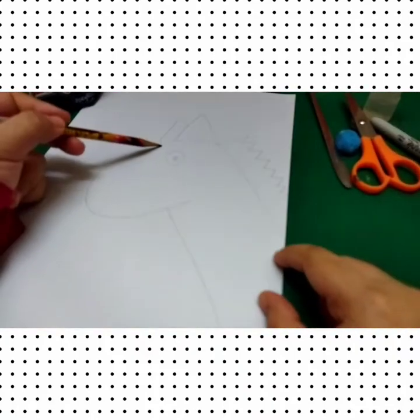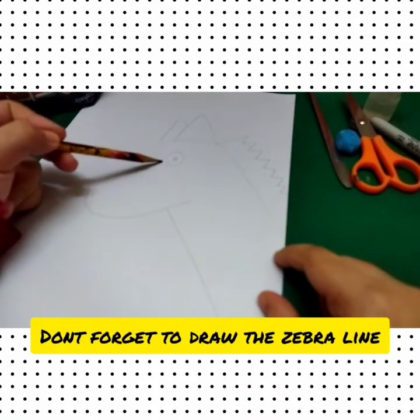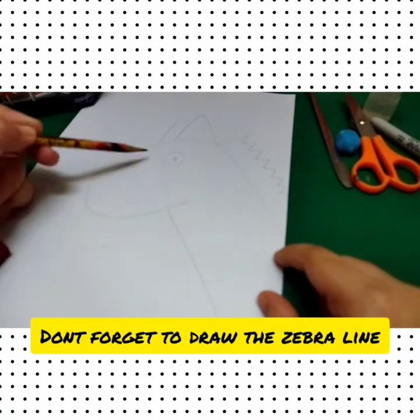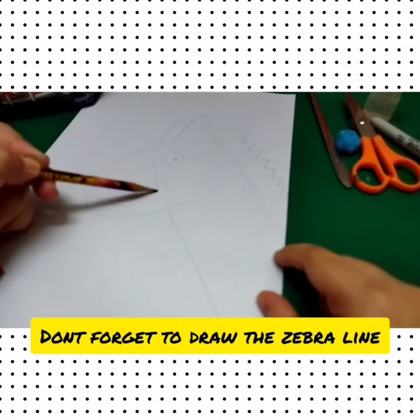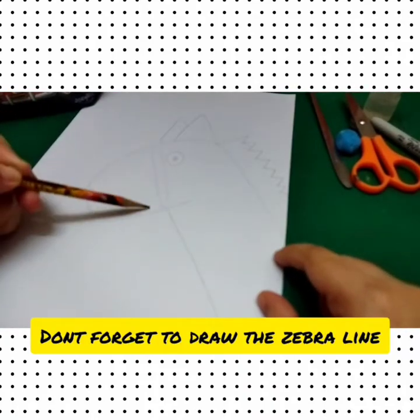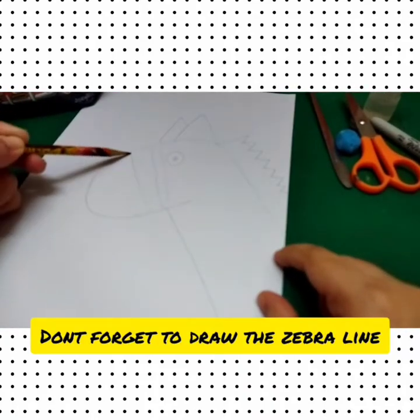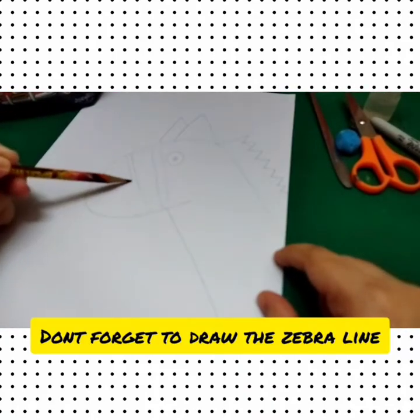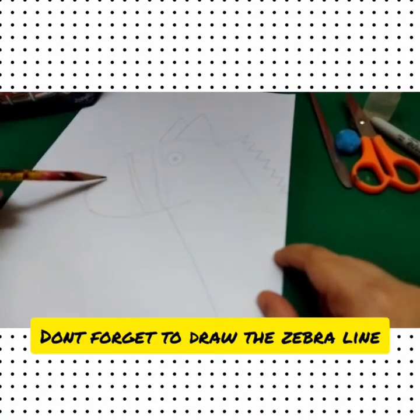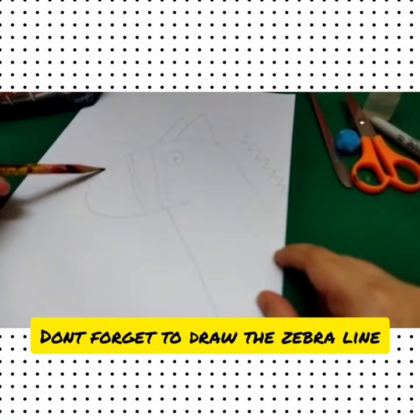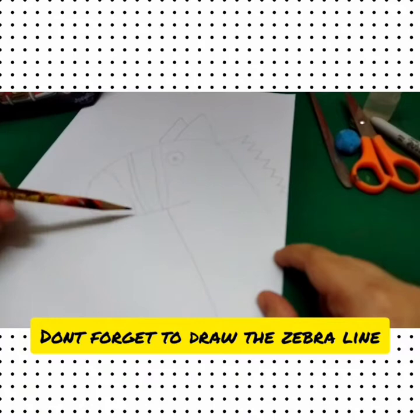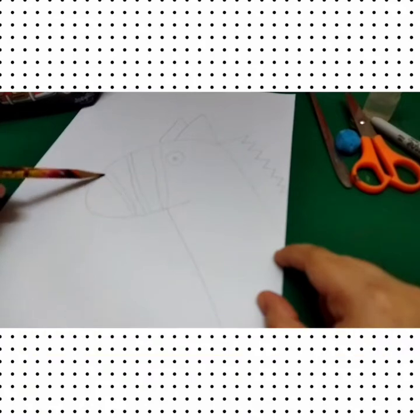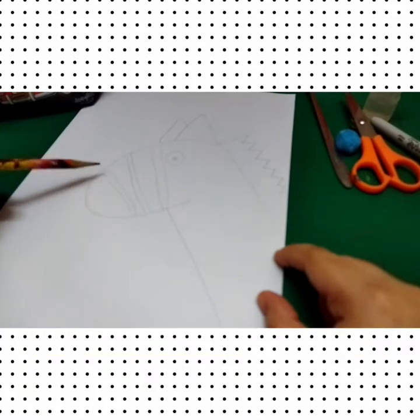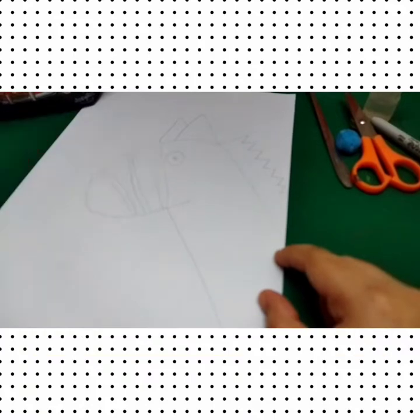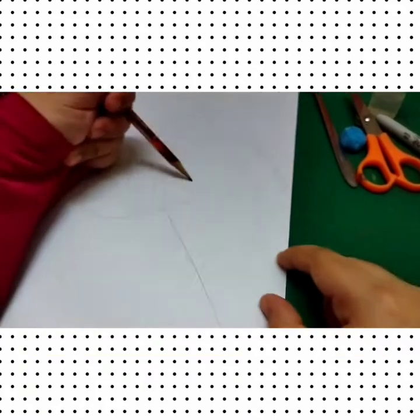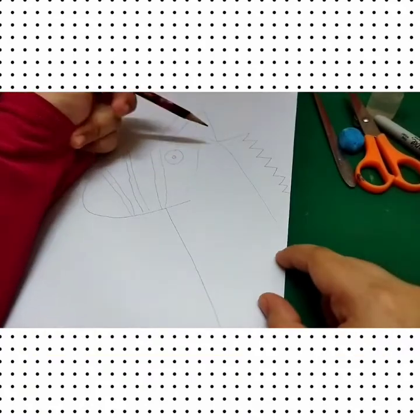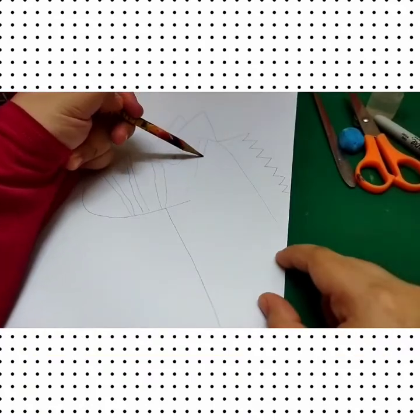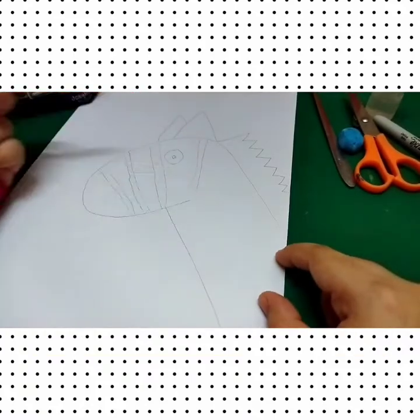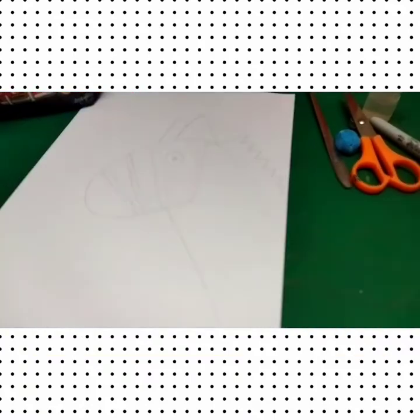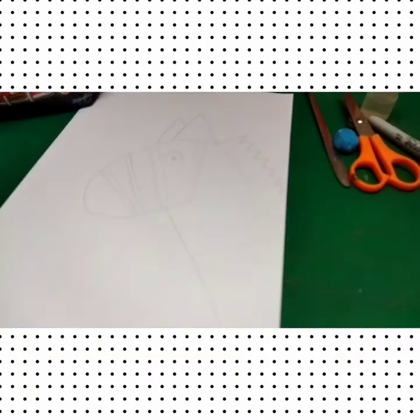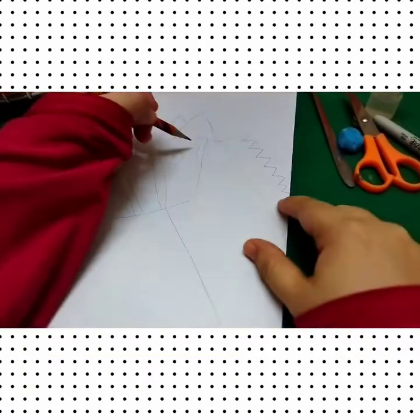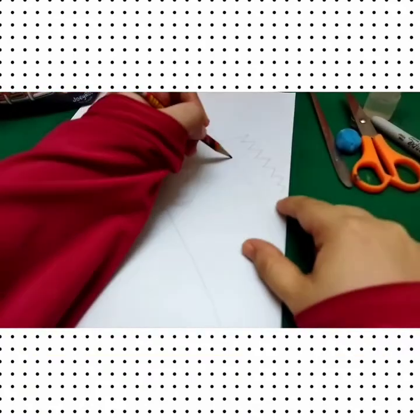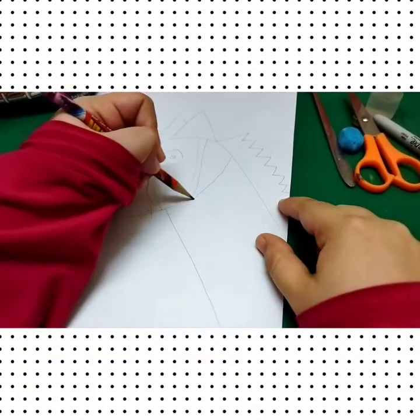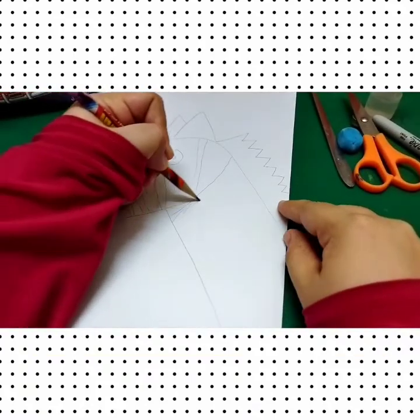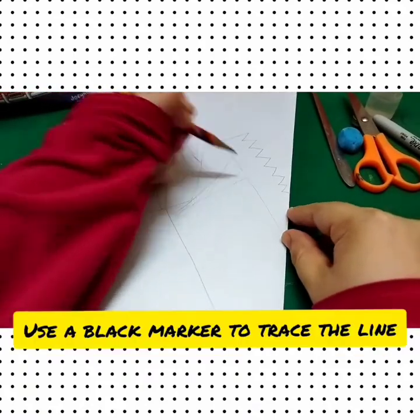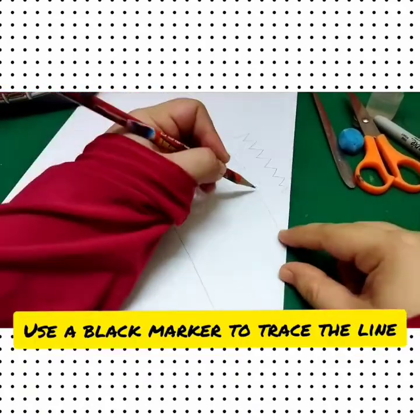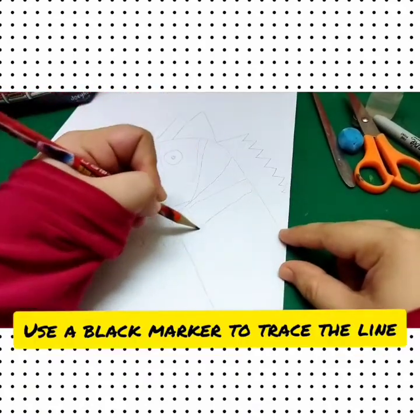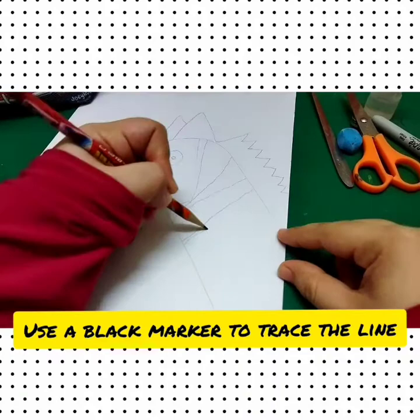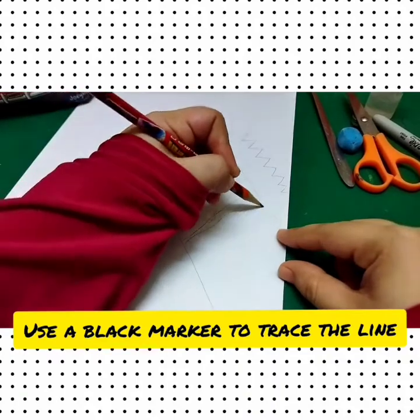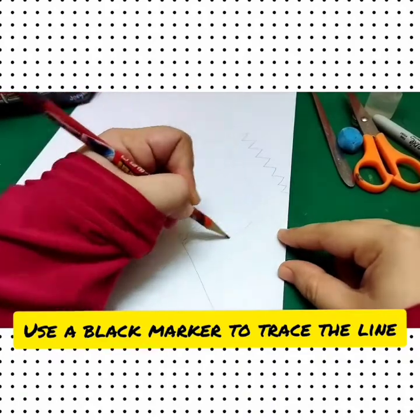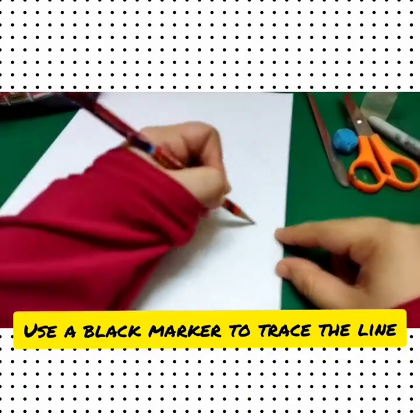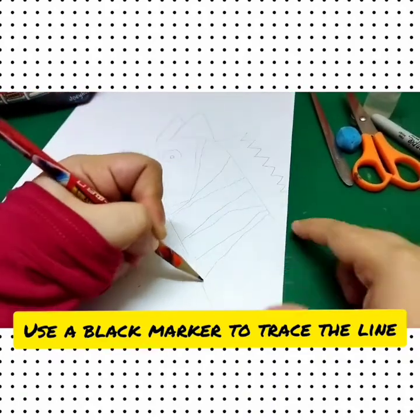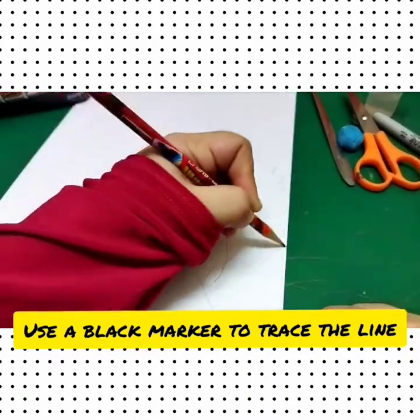Don't forget to draw the zebra lines. Use a black marker to trace the lines.